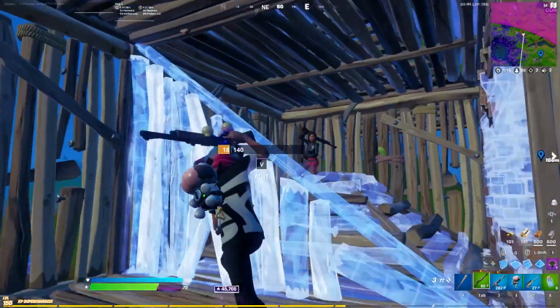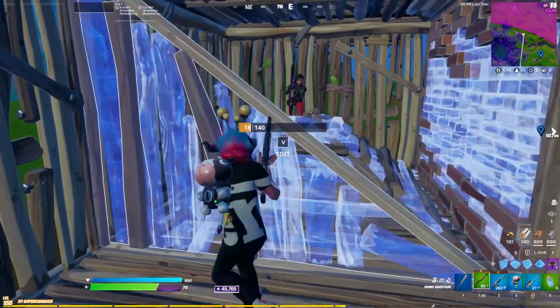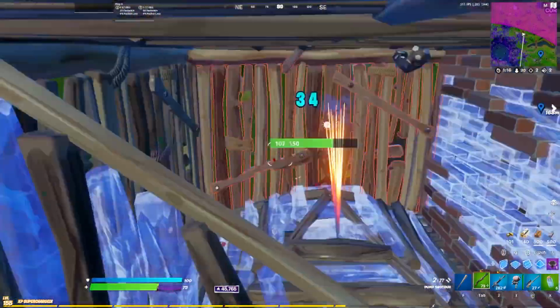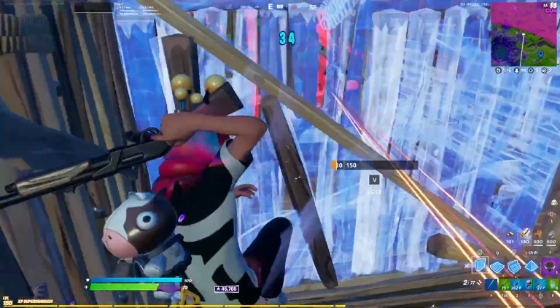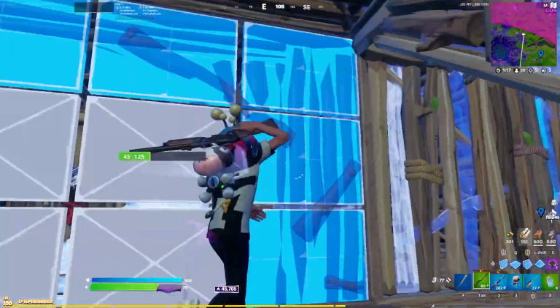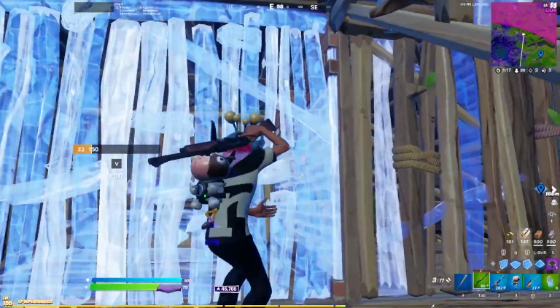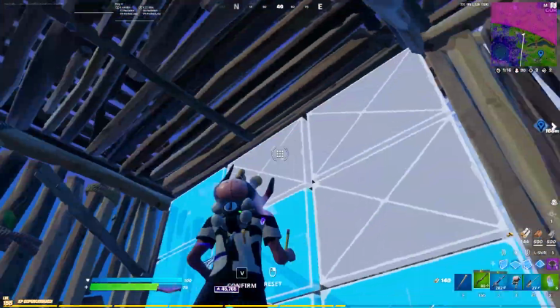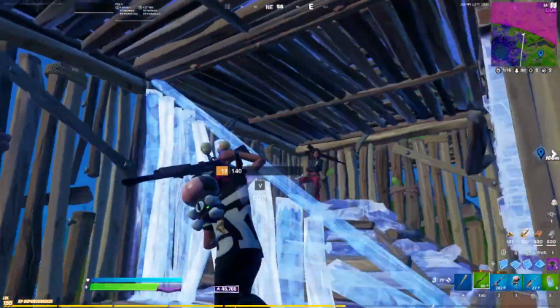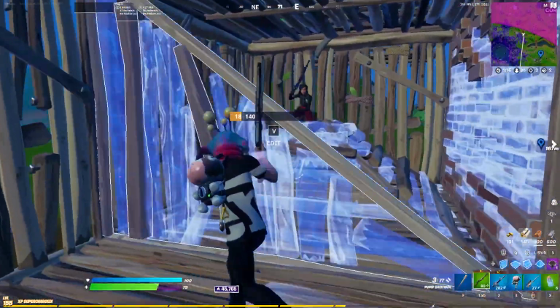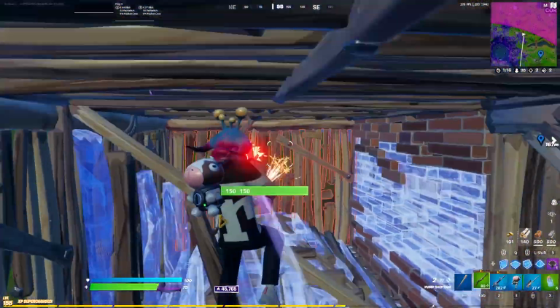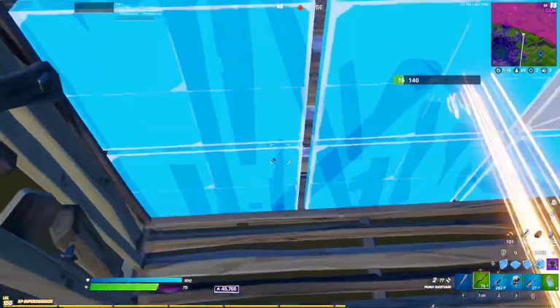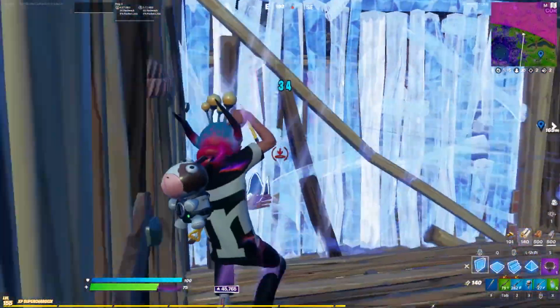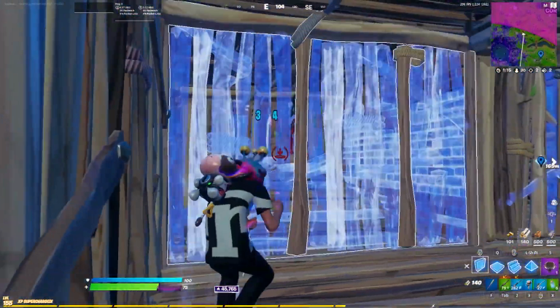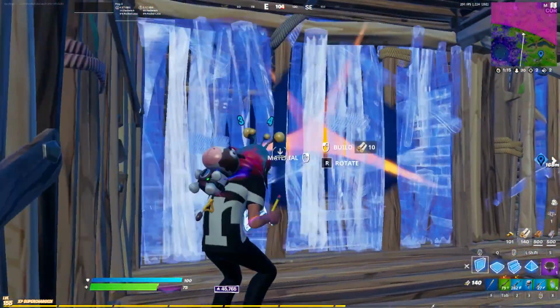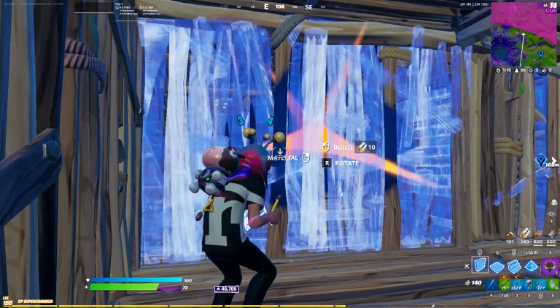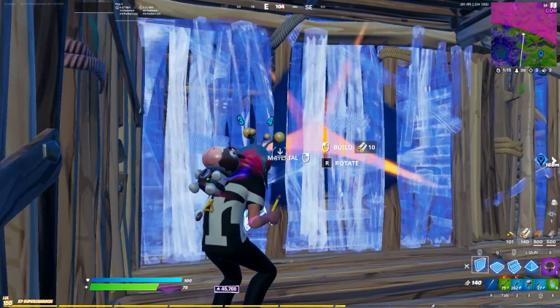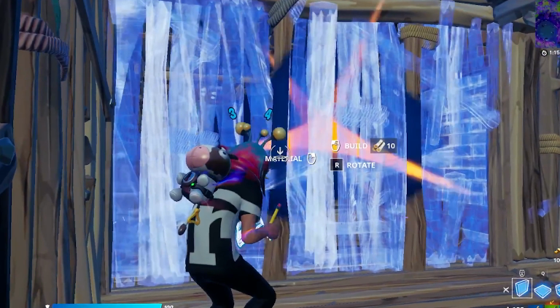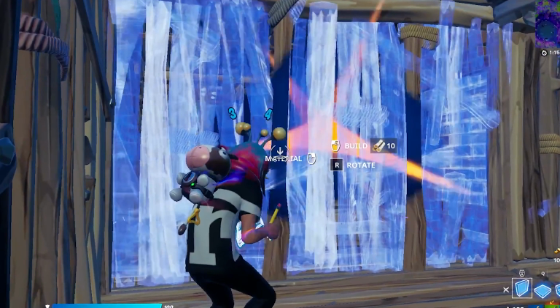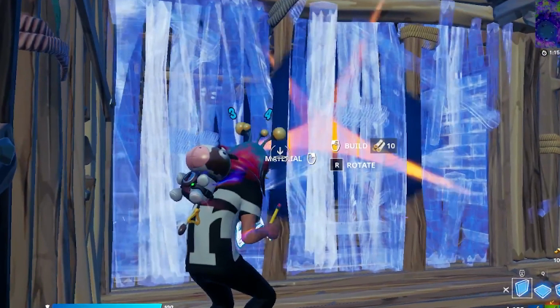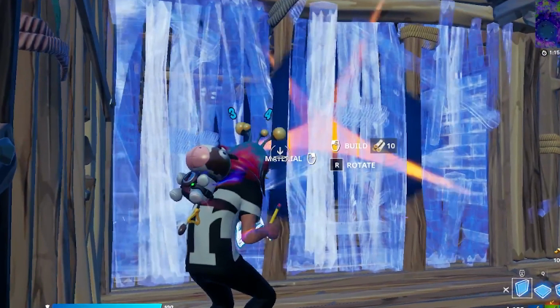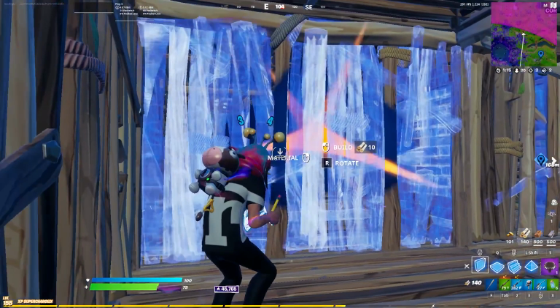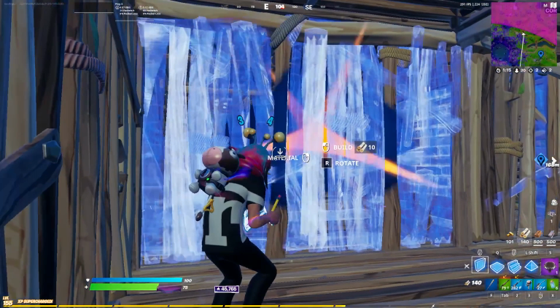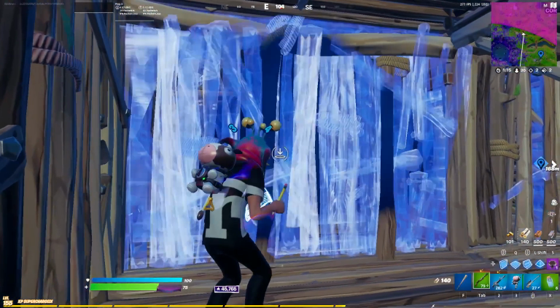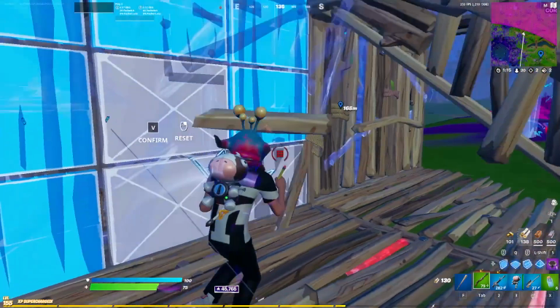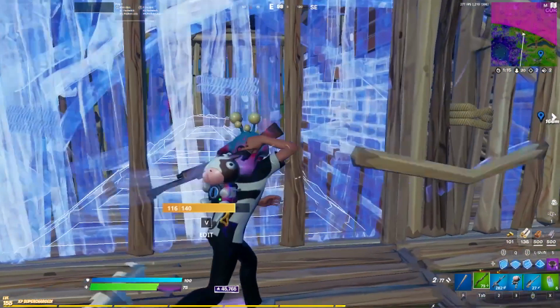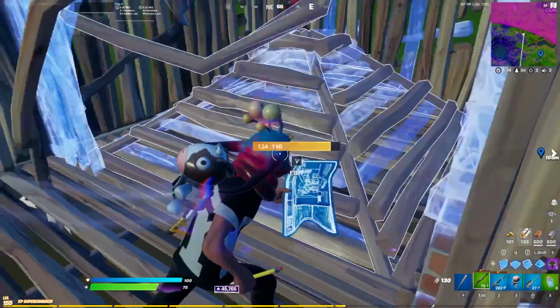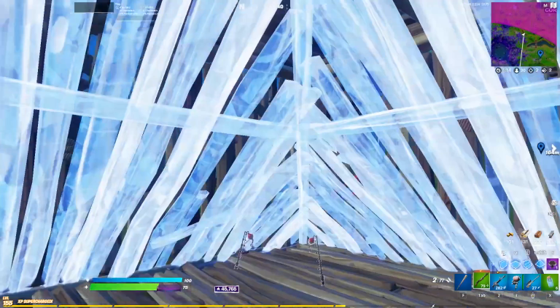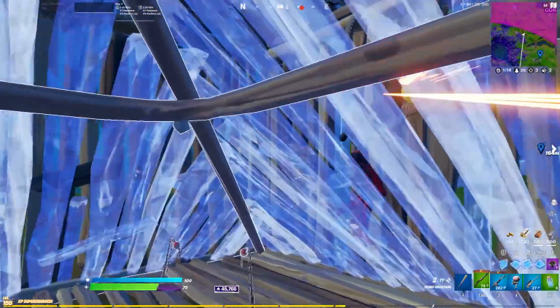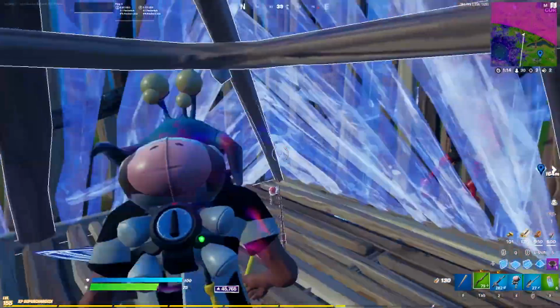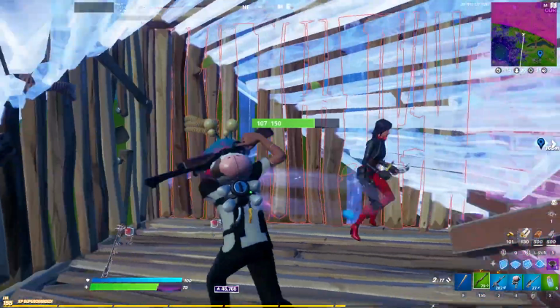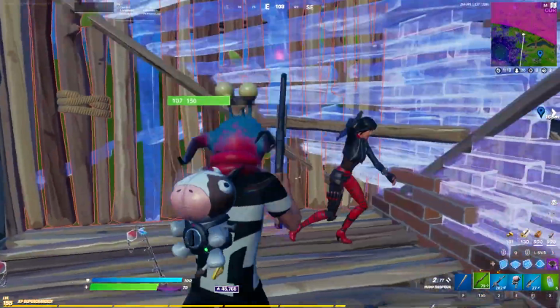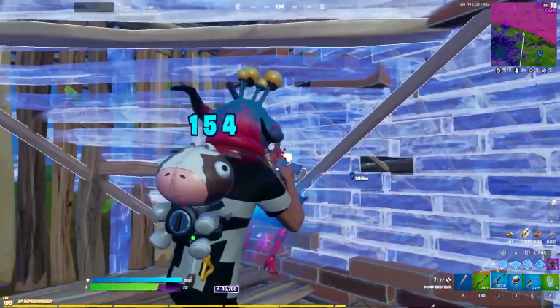Why would I want to go for a 50-50? If I just take the time and be patient, you reset and then go for a different shot. Notice how I was holding the wall after I reset and then I ran in and made this edit on the cone so he can't shoot me.